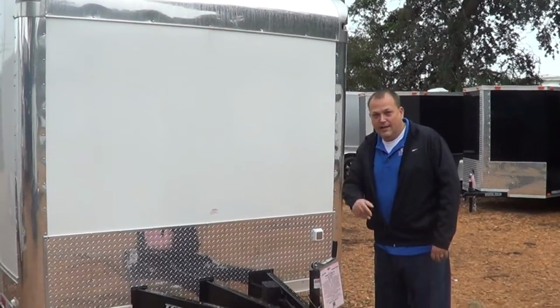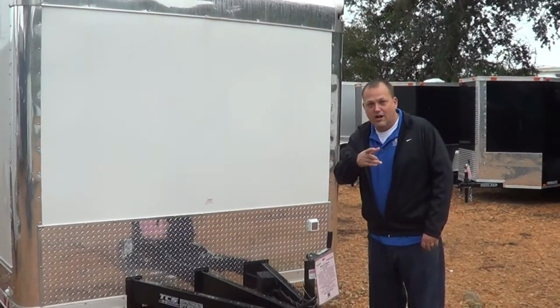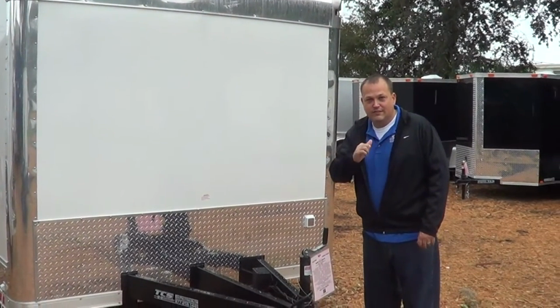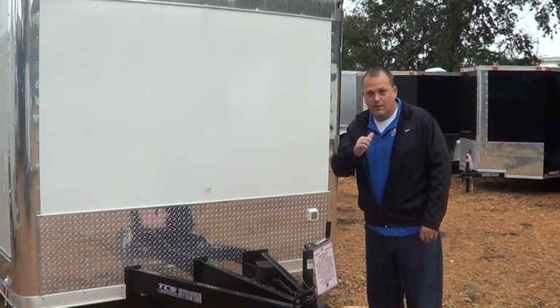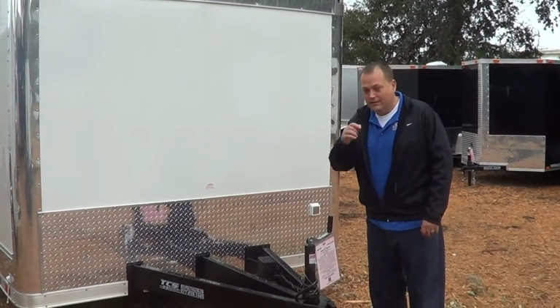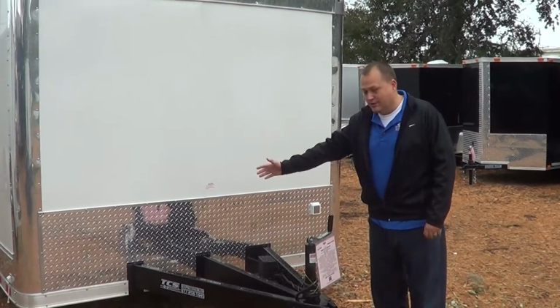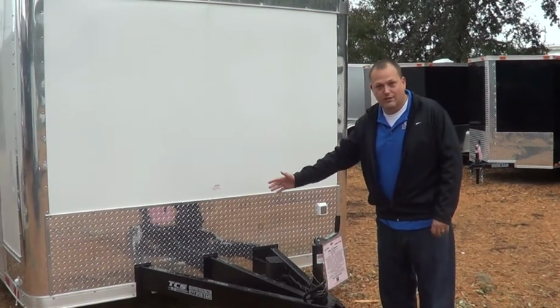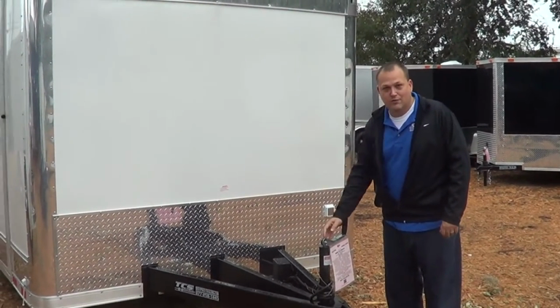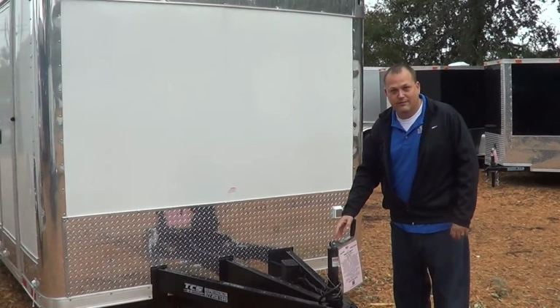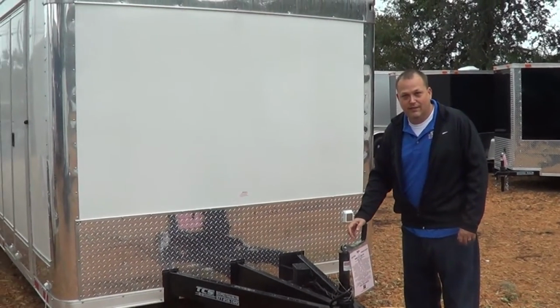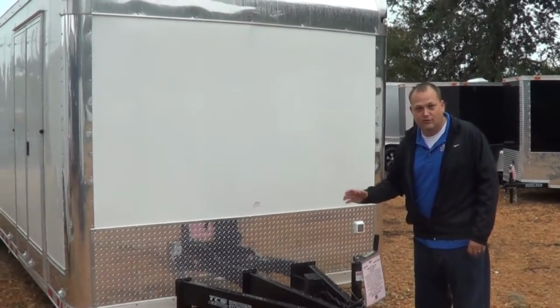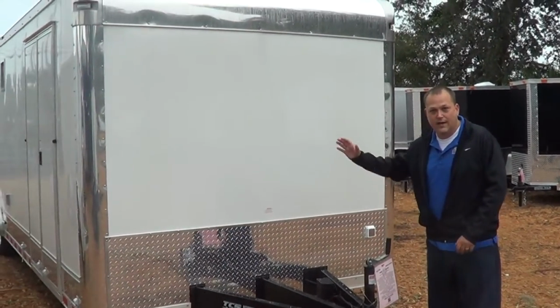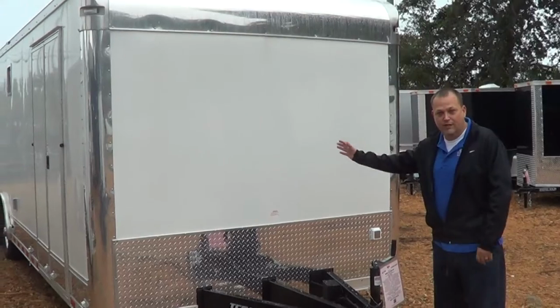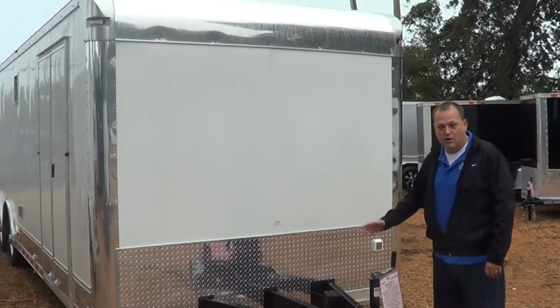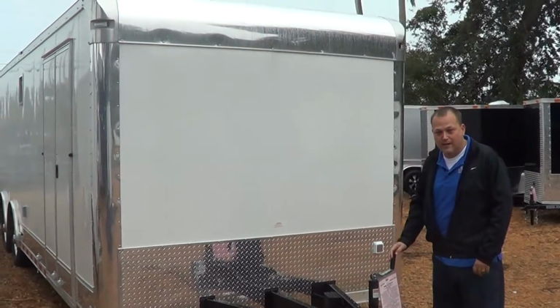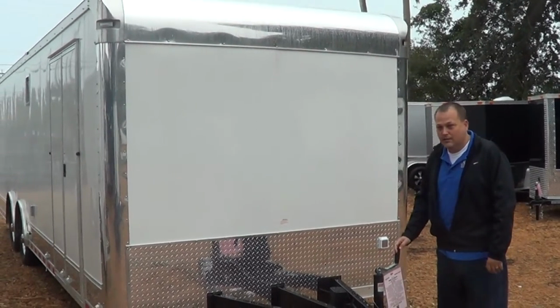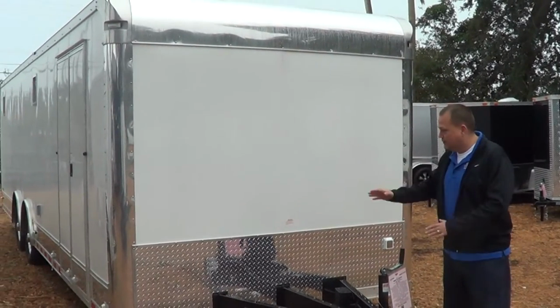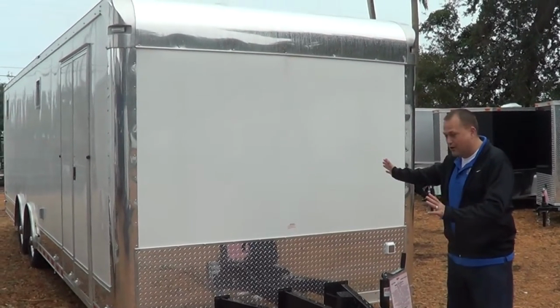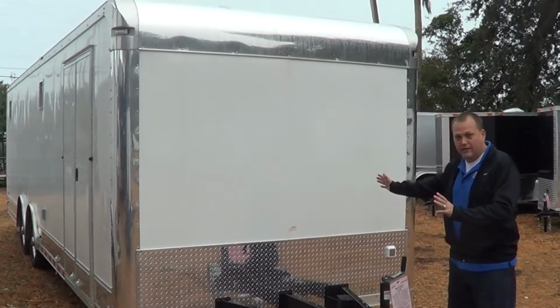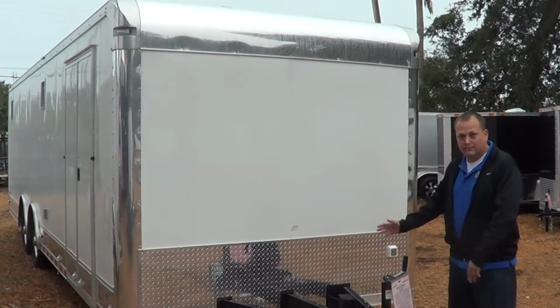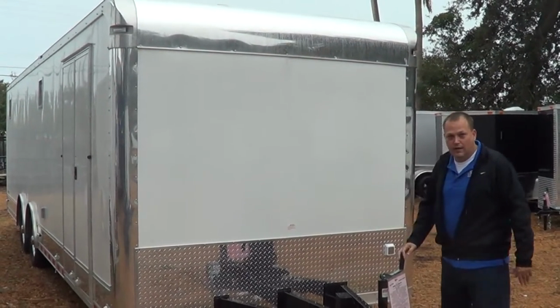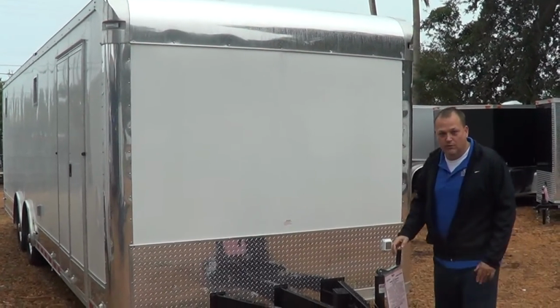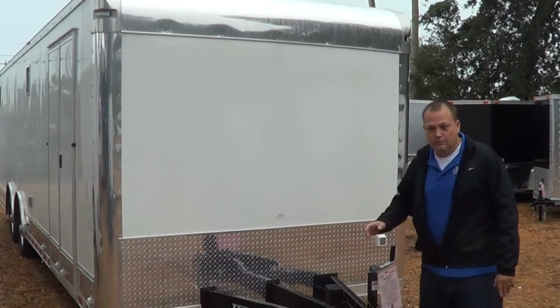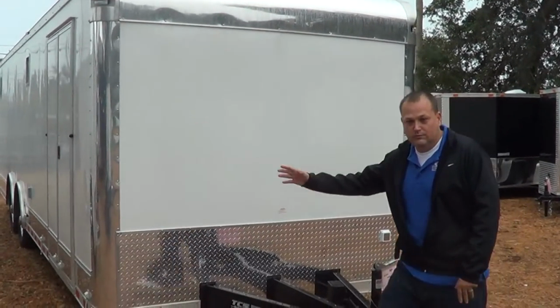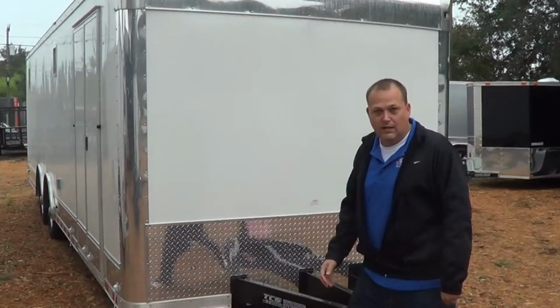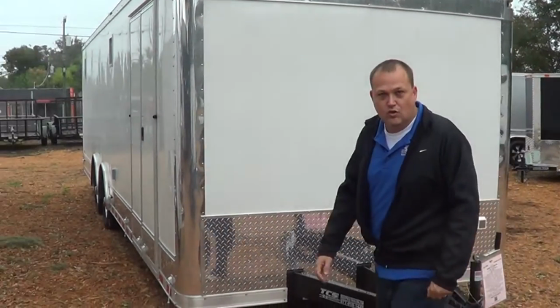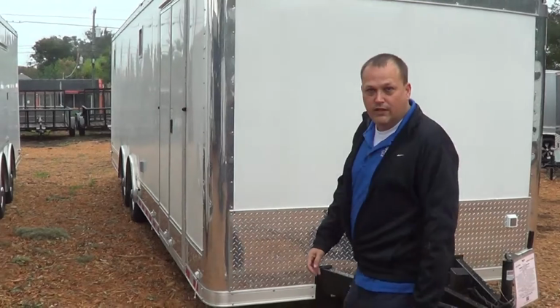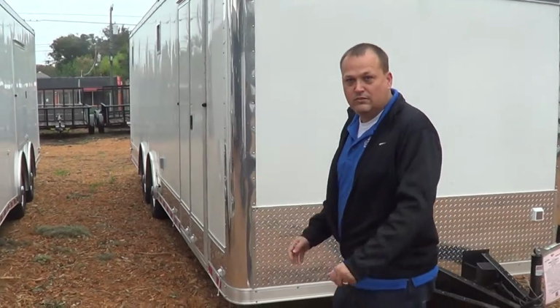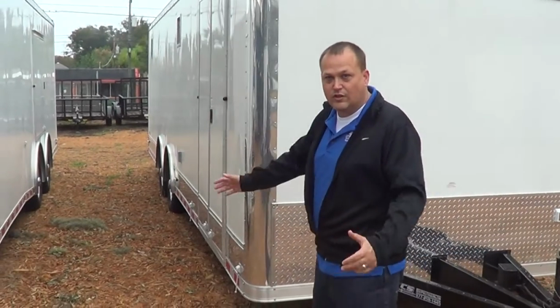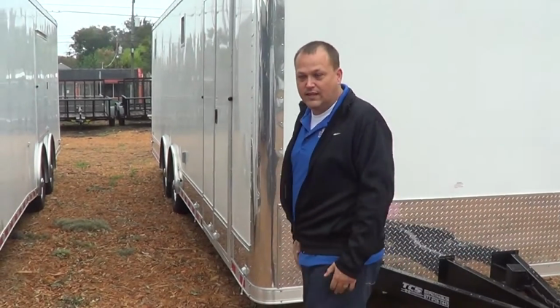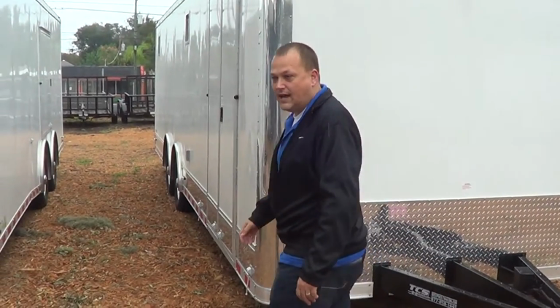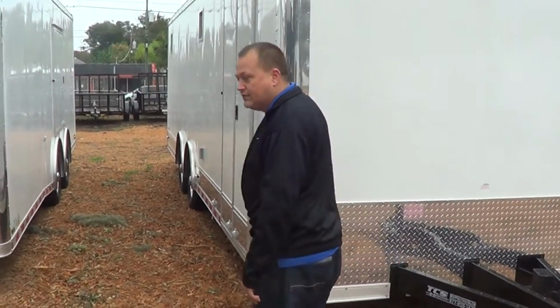Hey Charles, this is Jimmy. This is the trailer that you are interested in — the 28-foot Carville Mate. This is the front of it. What we'll do is make a little short video just so you can see the inside and outside.